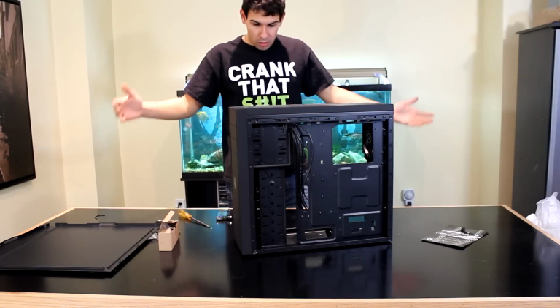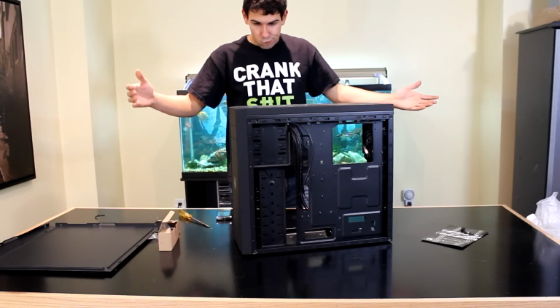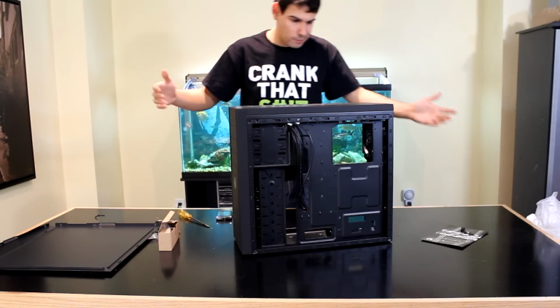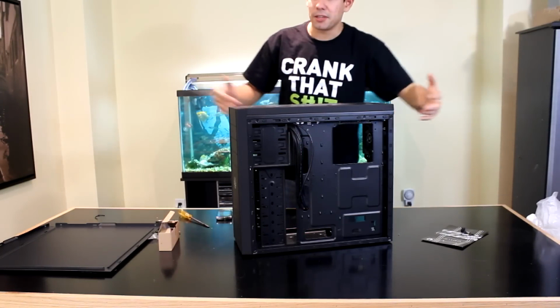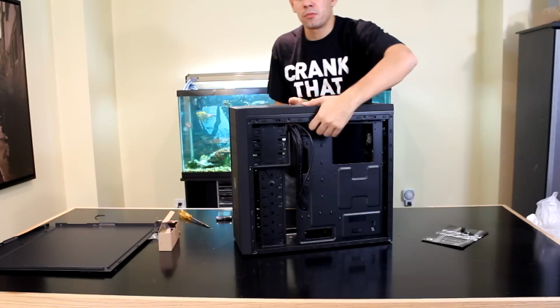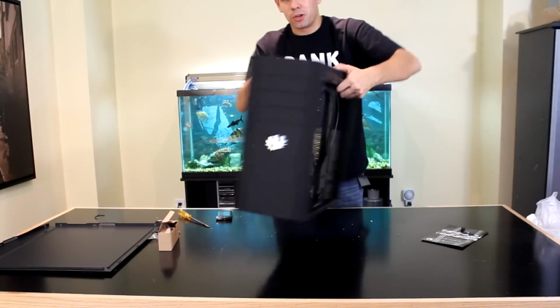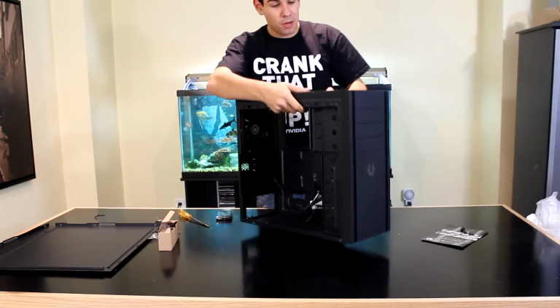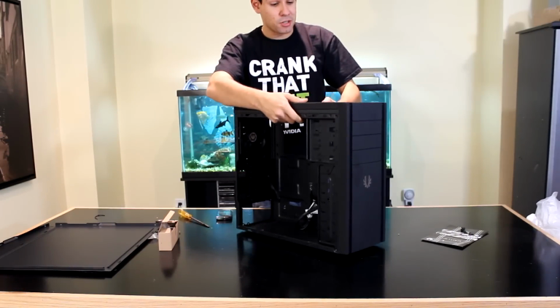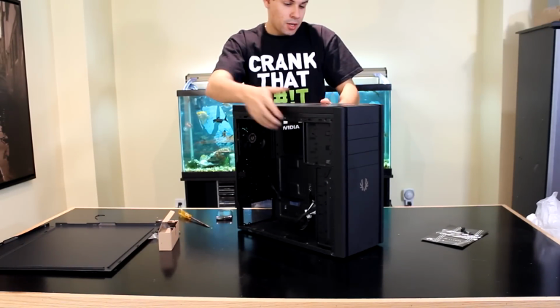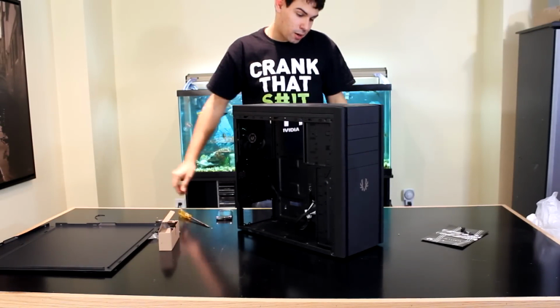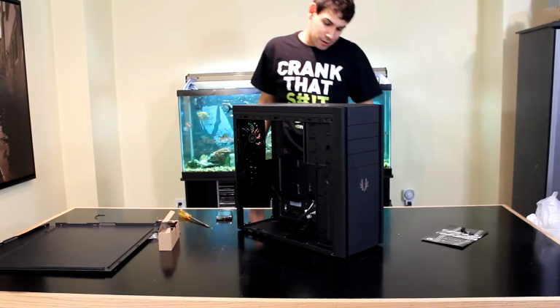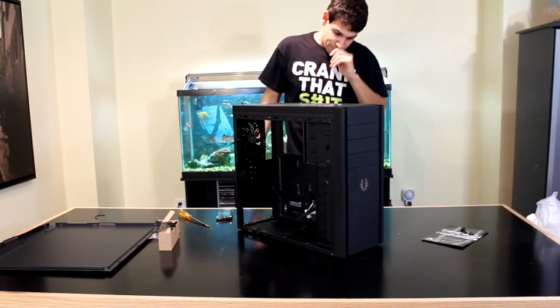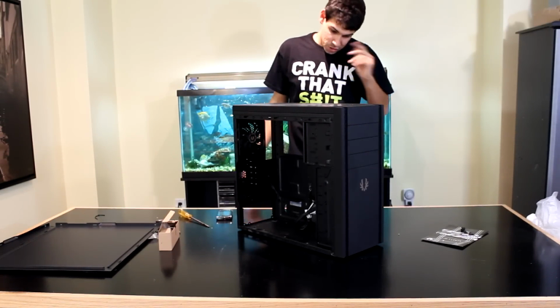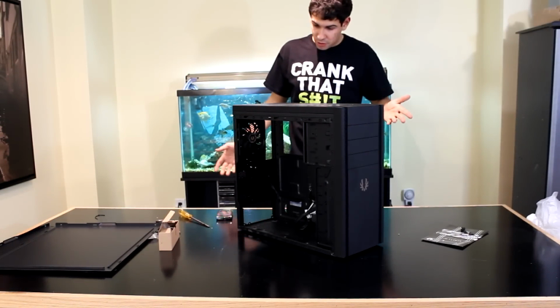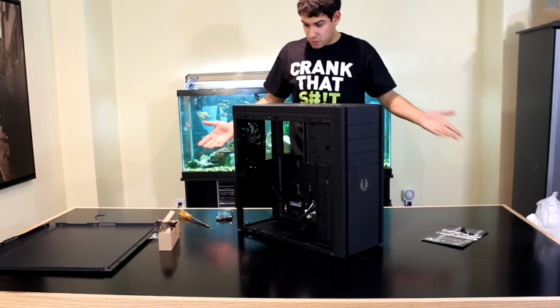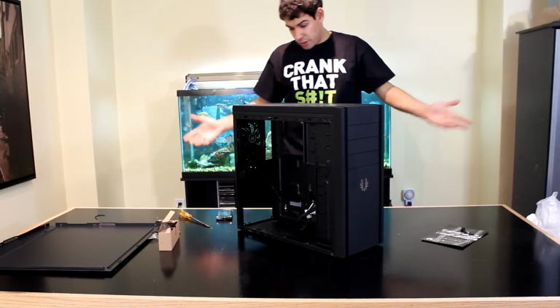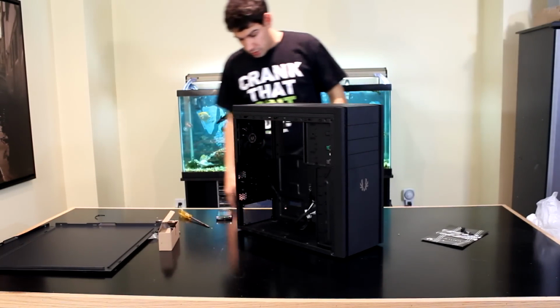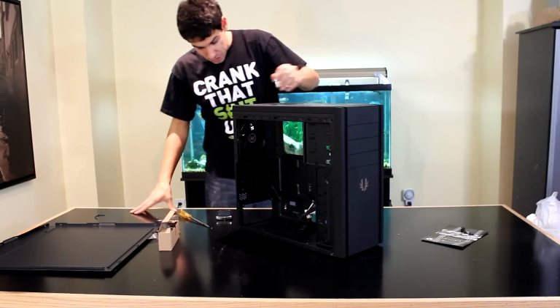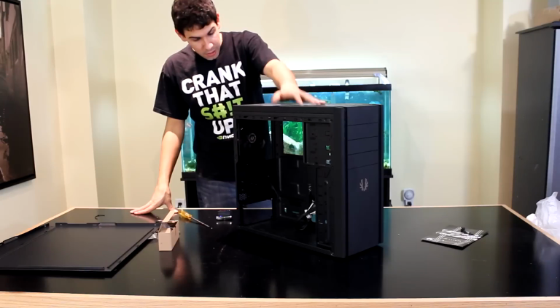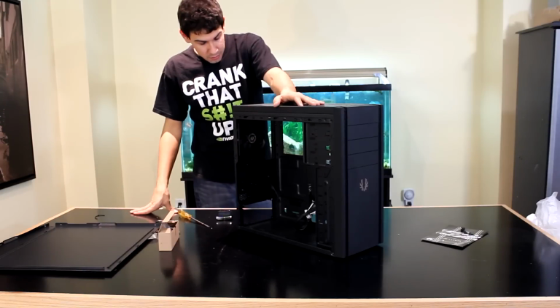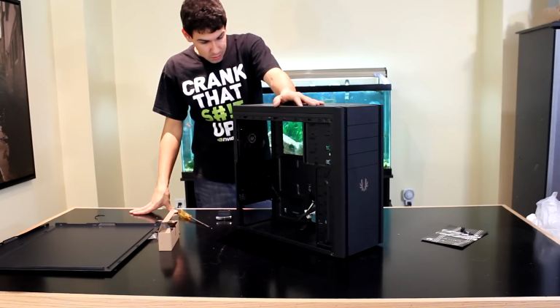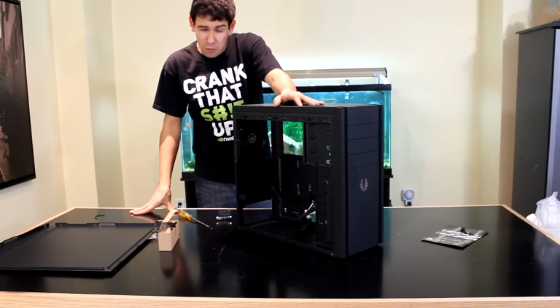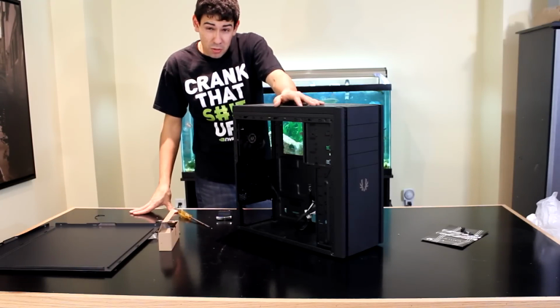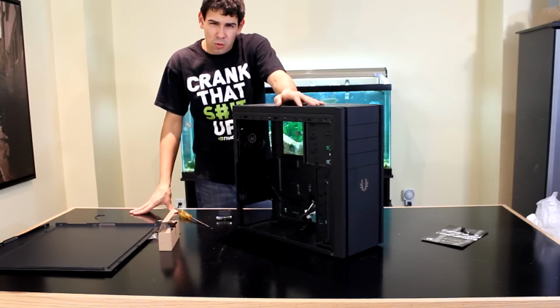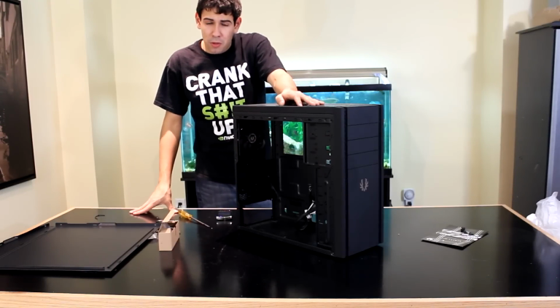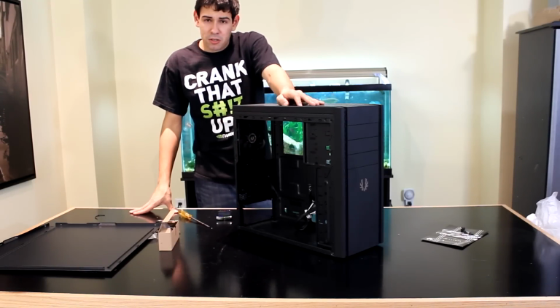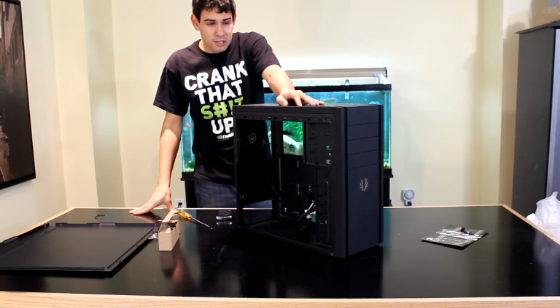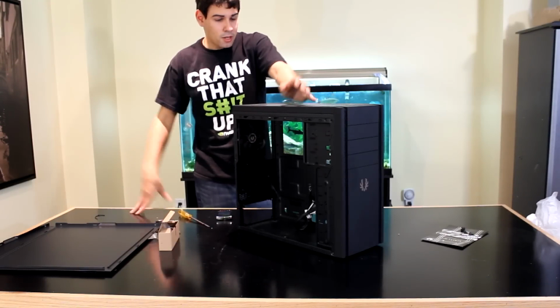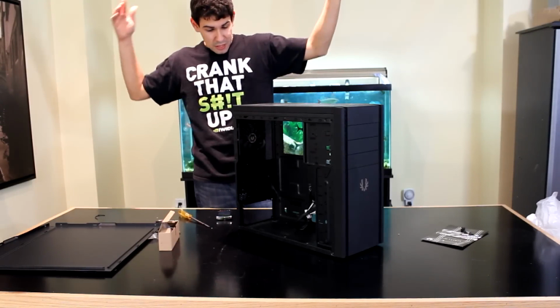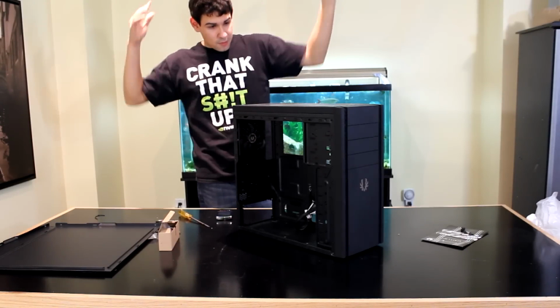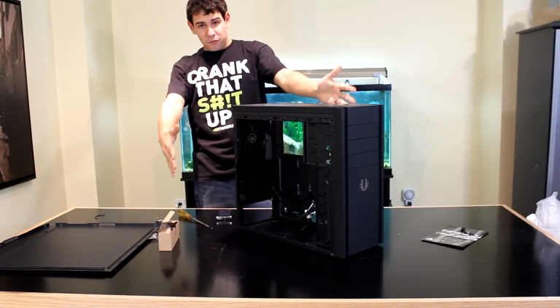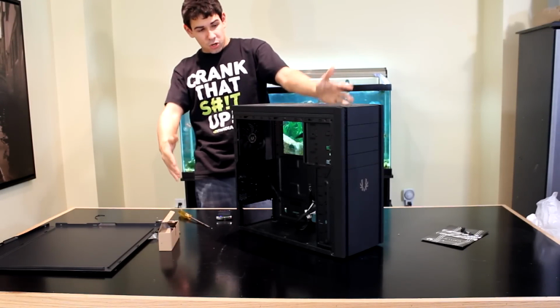Overall, what do I think about it? Great case. We're going to go ahead and build the system in it and then ship it off. We'll review it and do a whole video about the completed PC when it's done. Anyways guys, this is the BitFenix Shinobi.